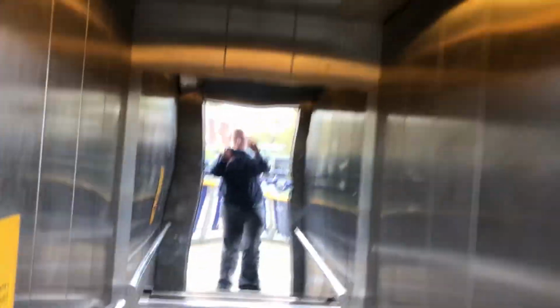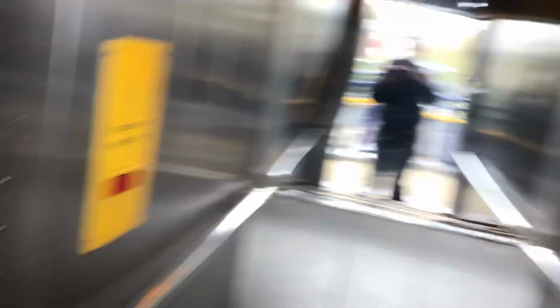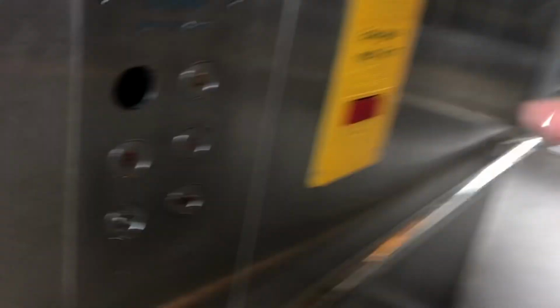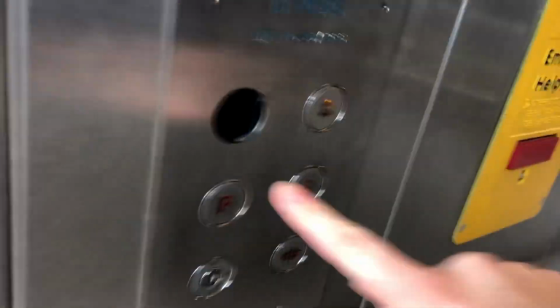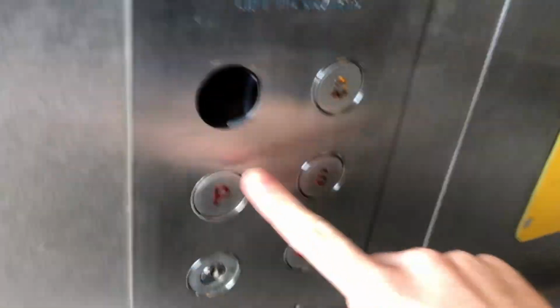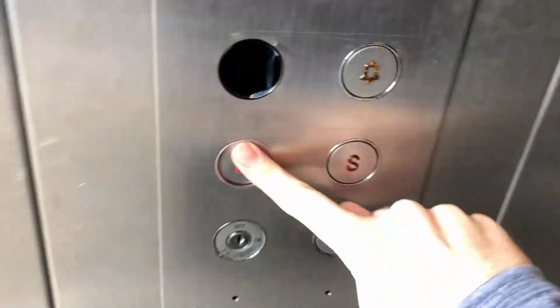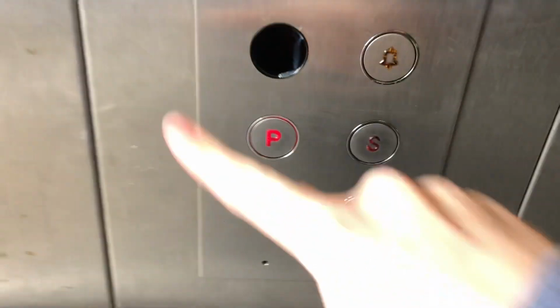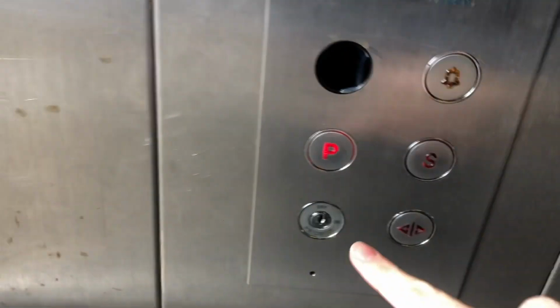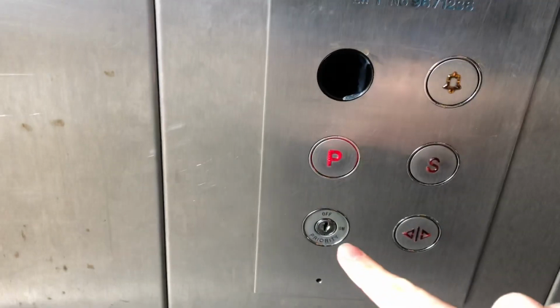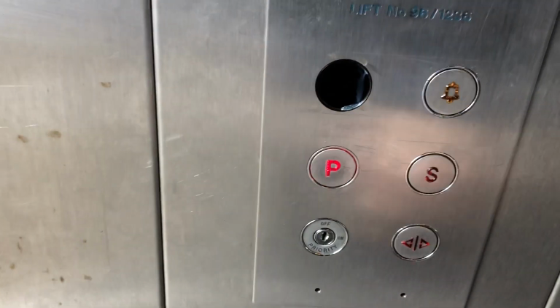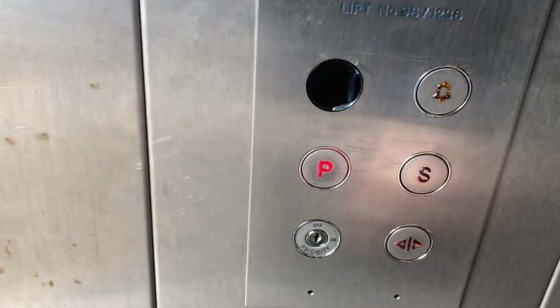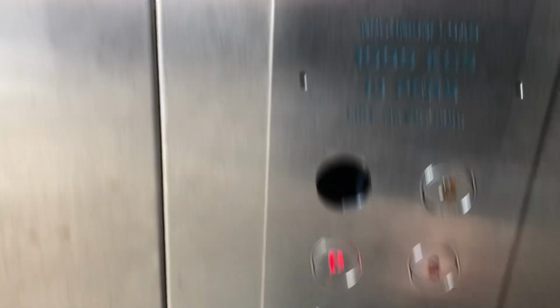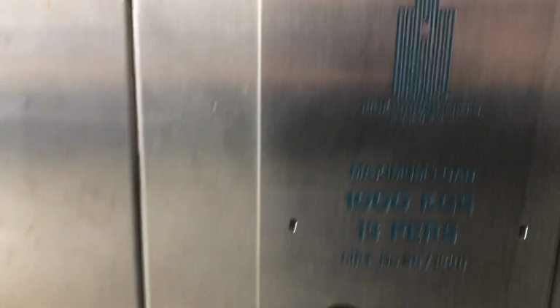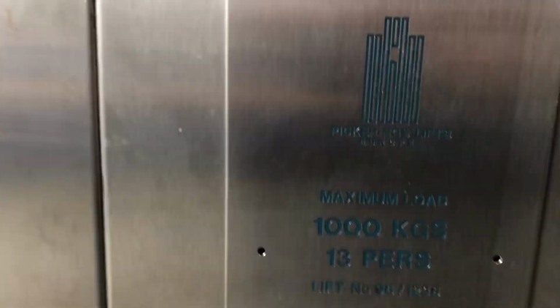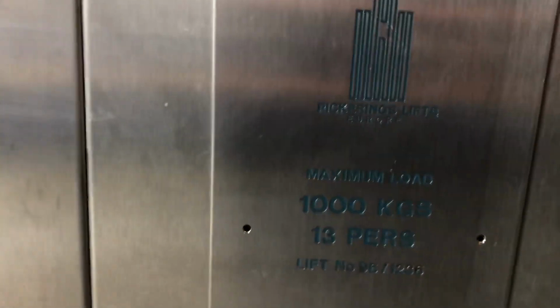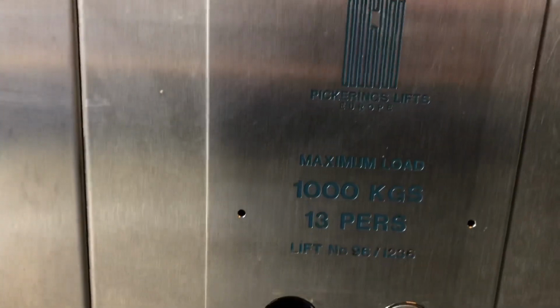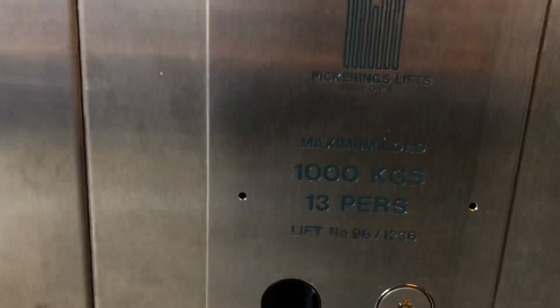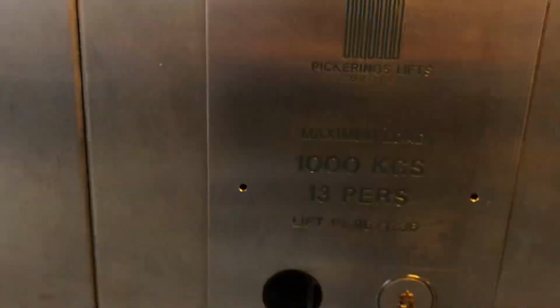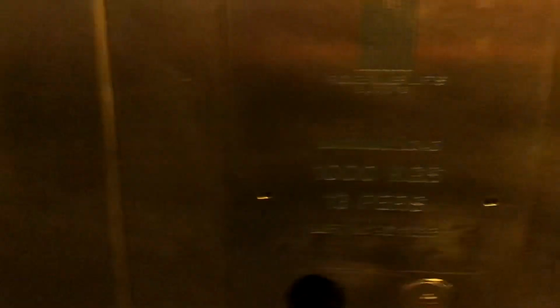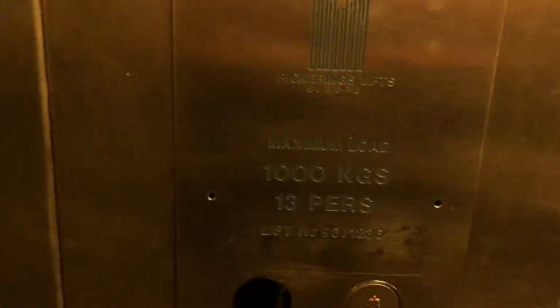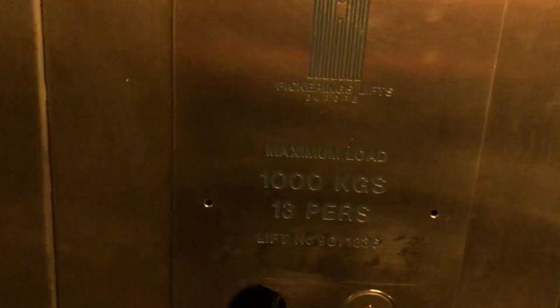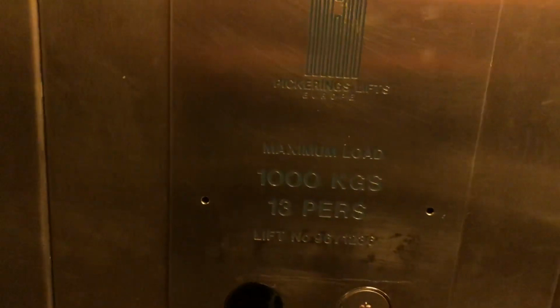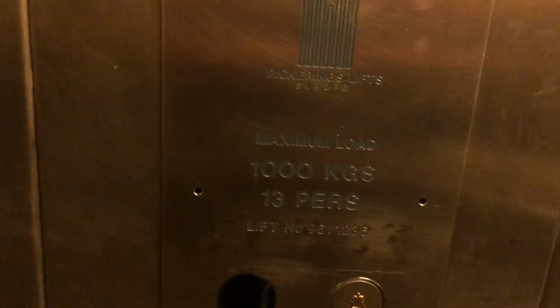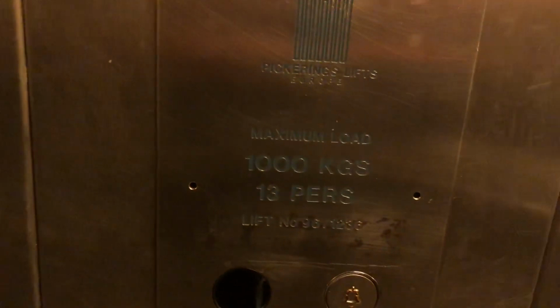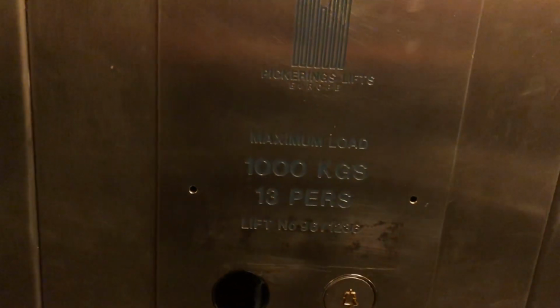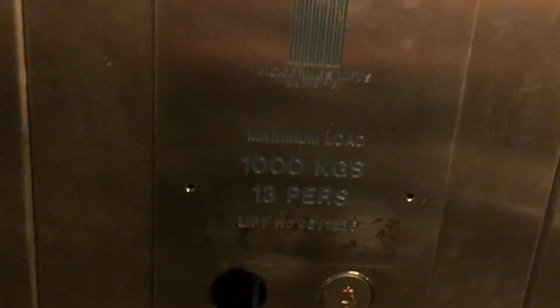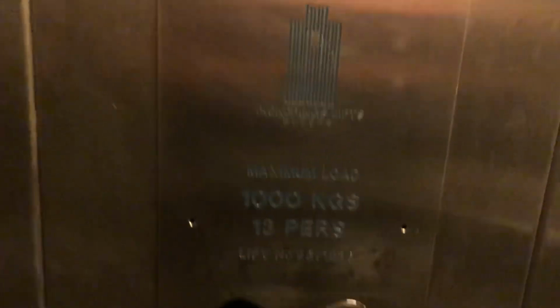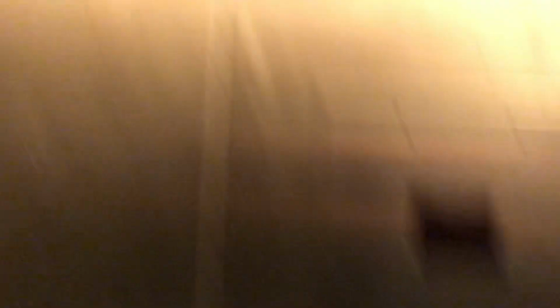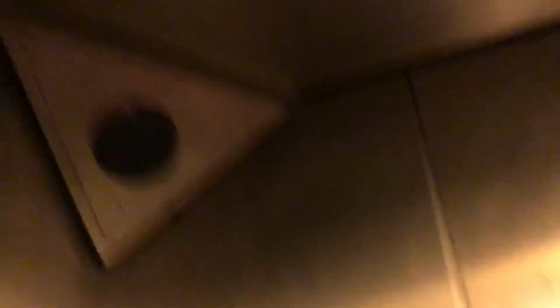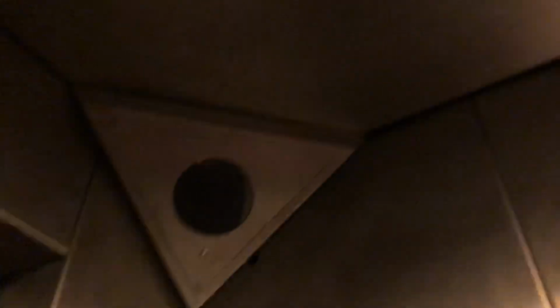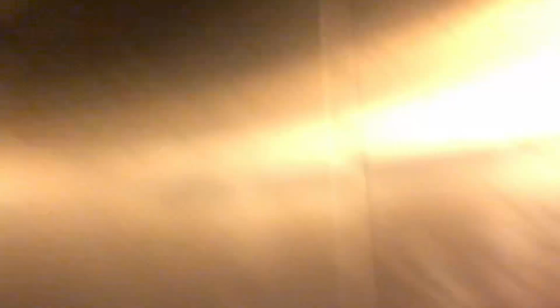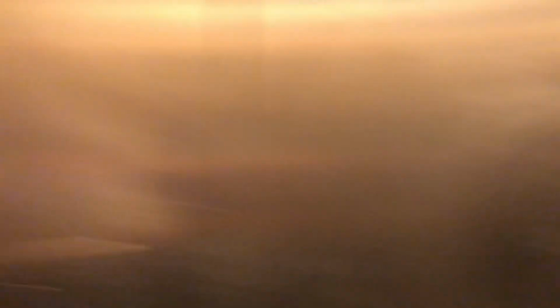Go down to the platform. Doors closing. Capacity: 1,000 kilograms, 13 persons. Secure the camera there.